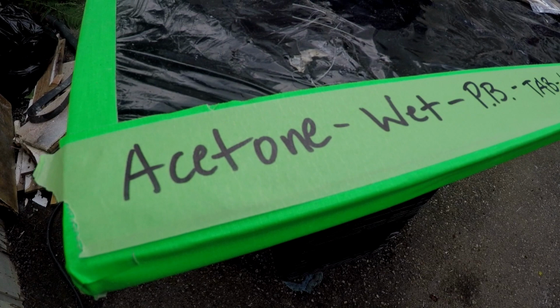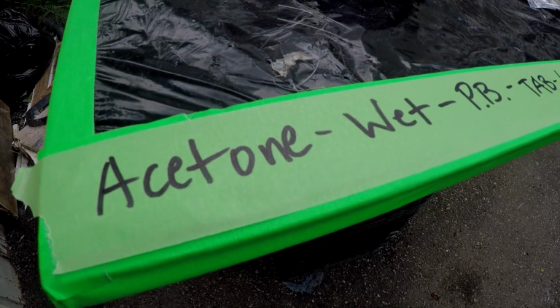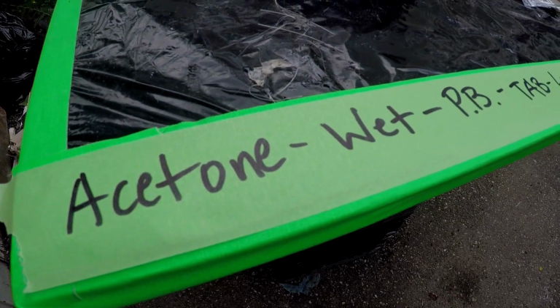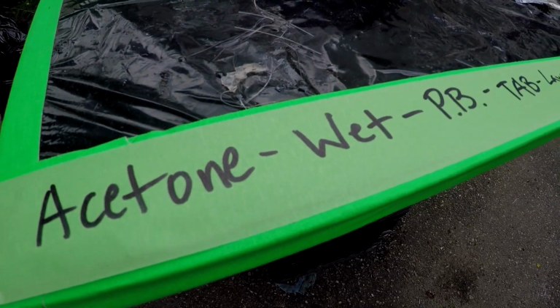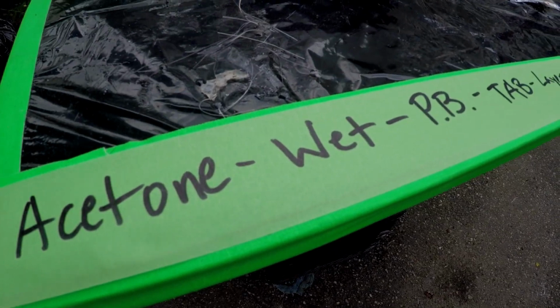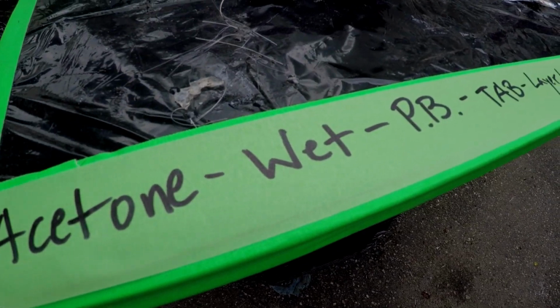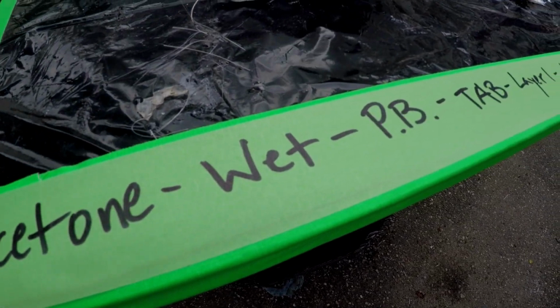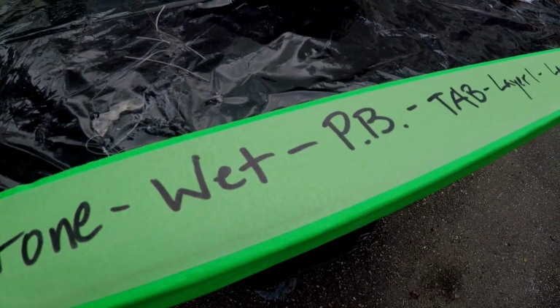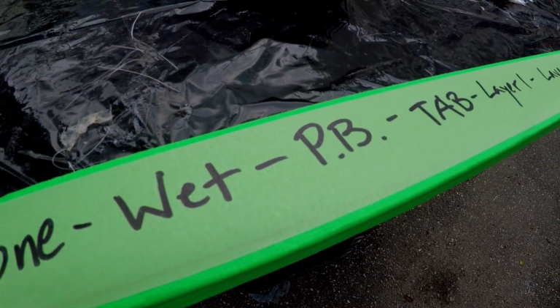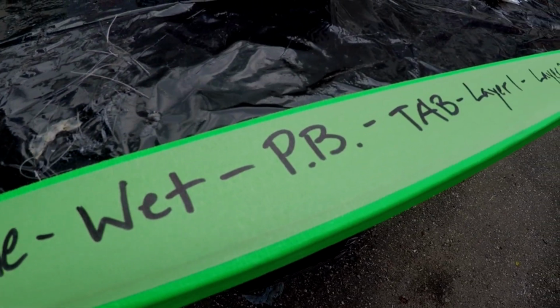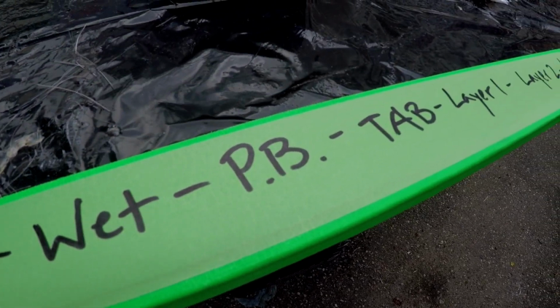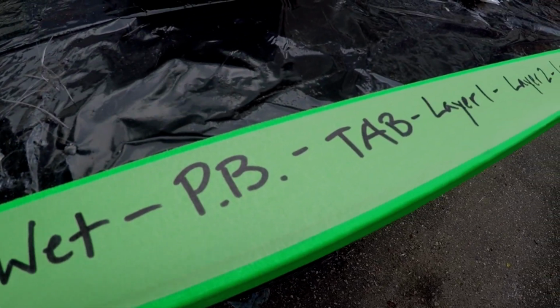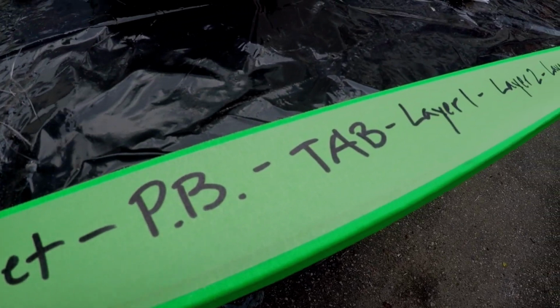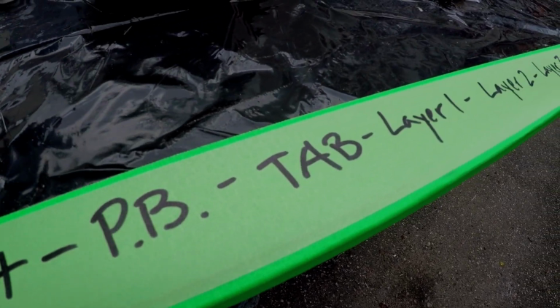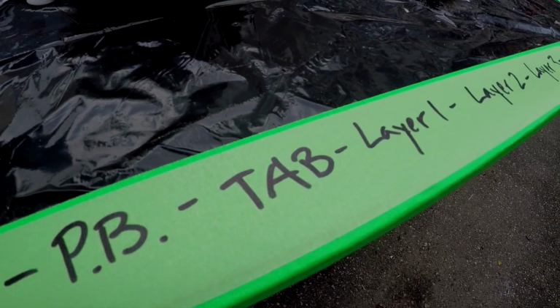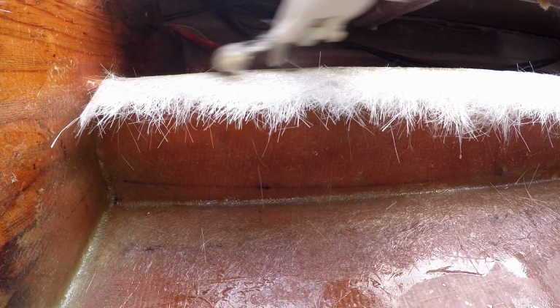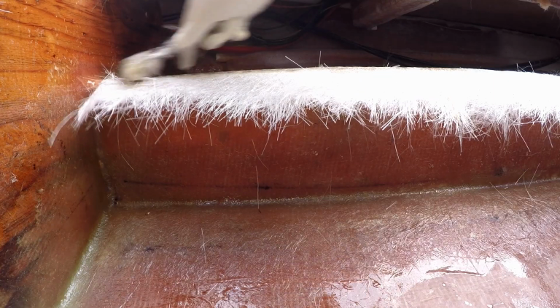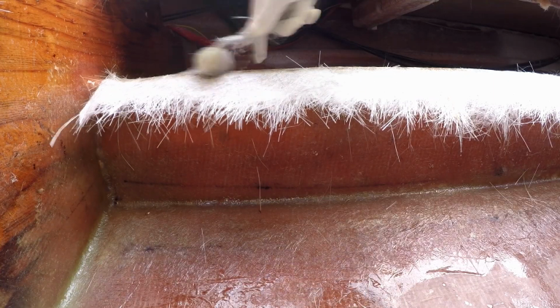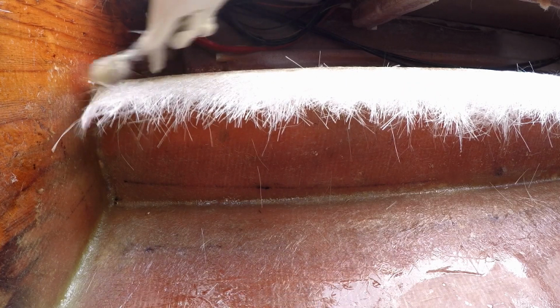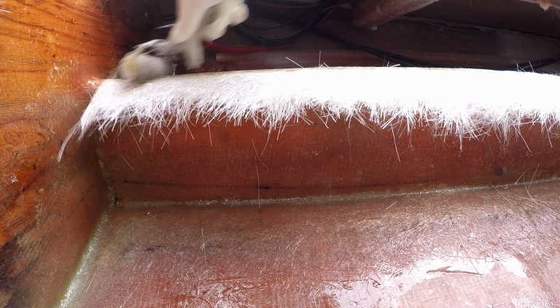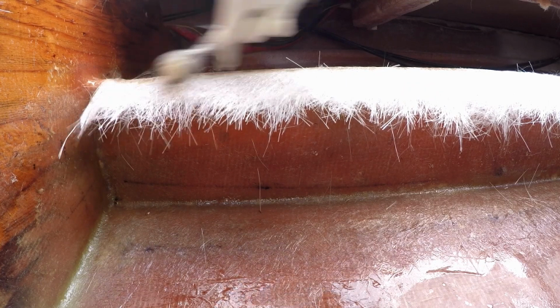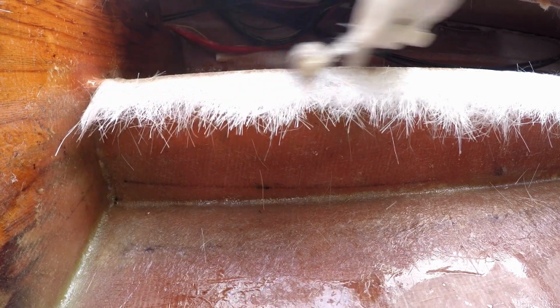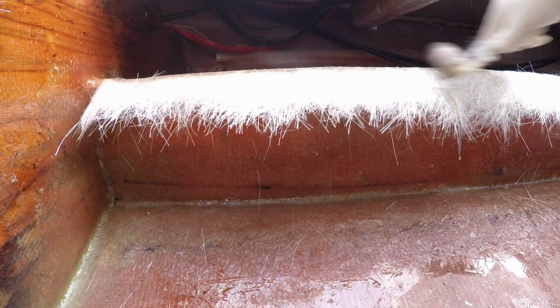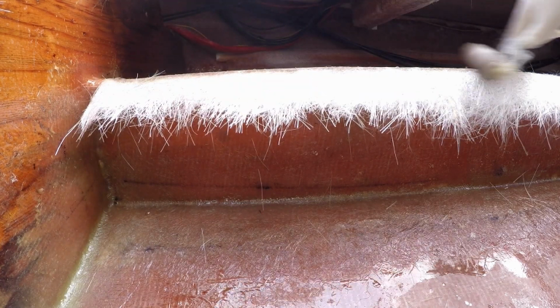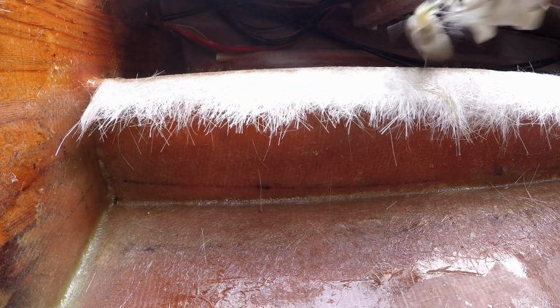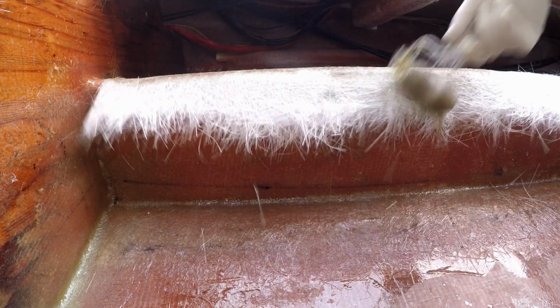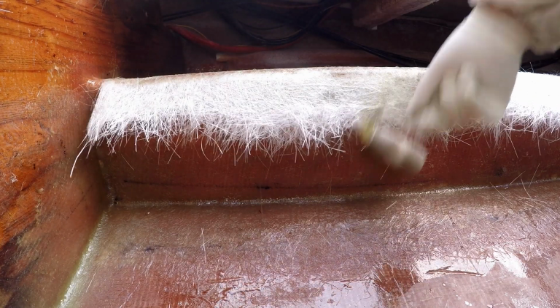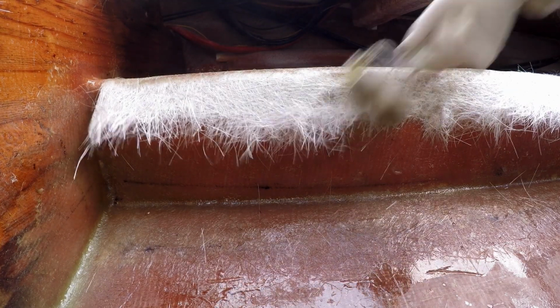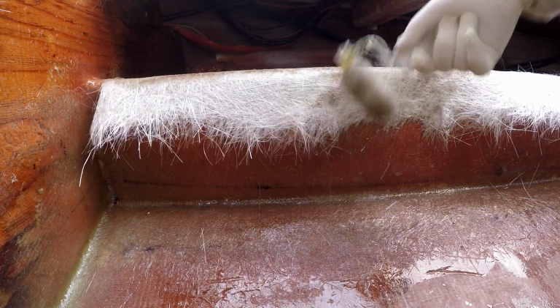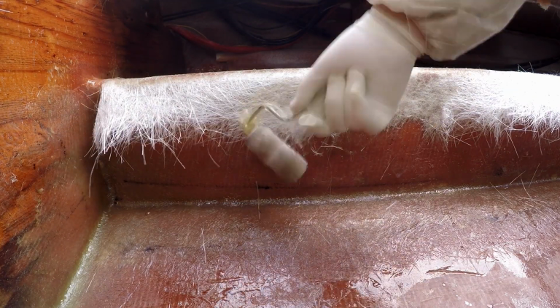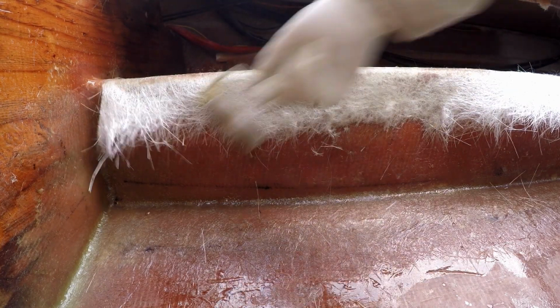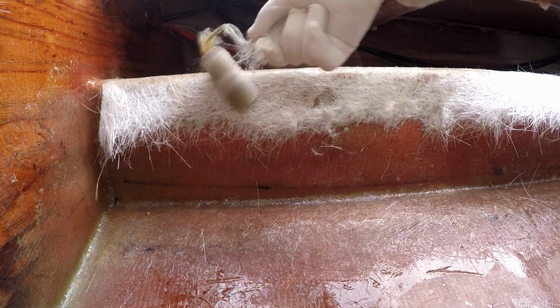By using laminating resin, I can take a pause for a minute to check the game plan and clean up the workstation as I prepare for the top of the stringer.